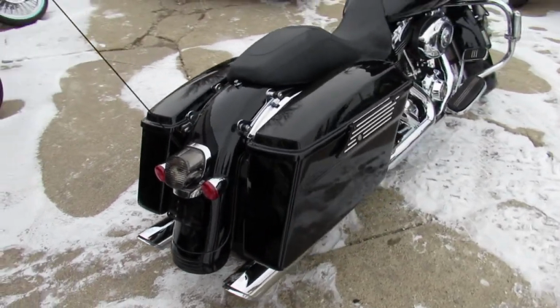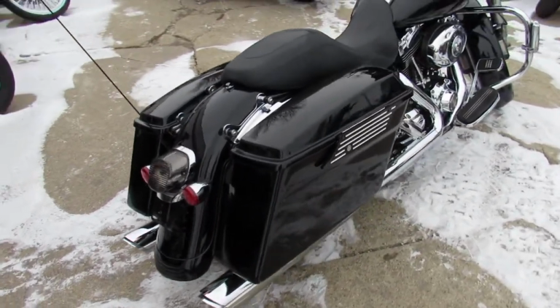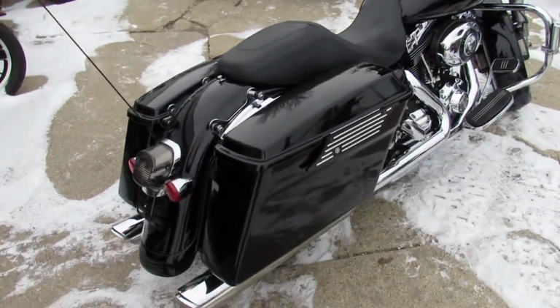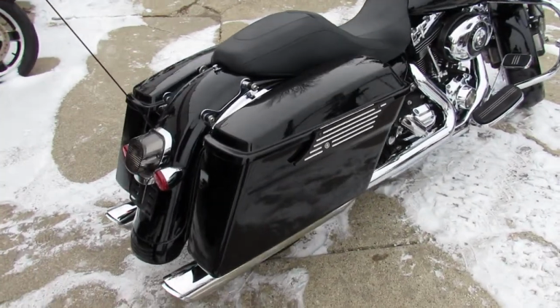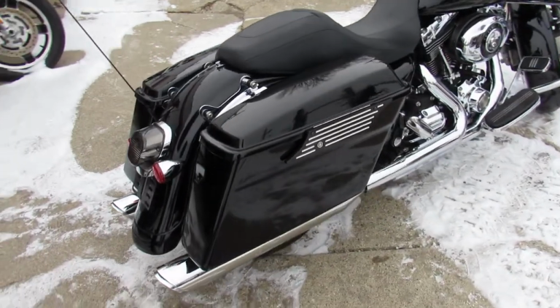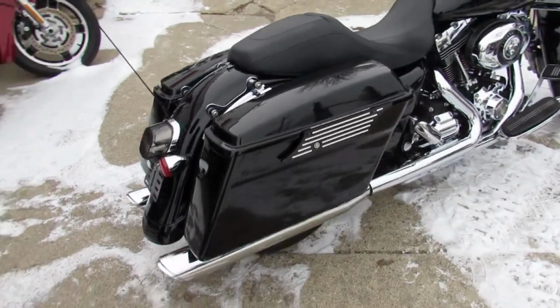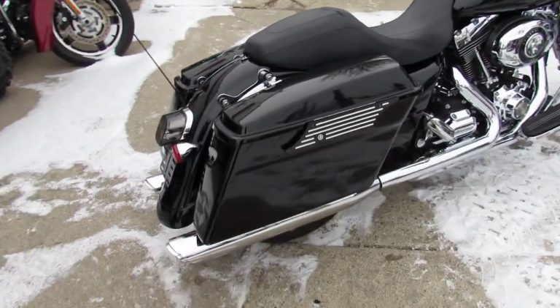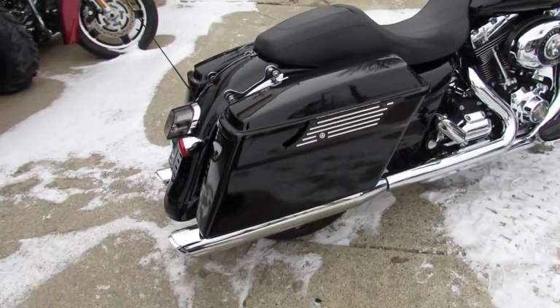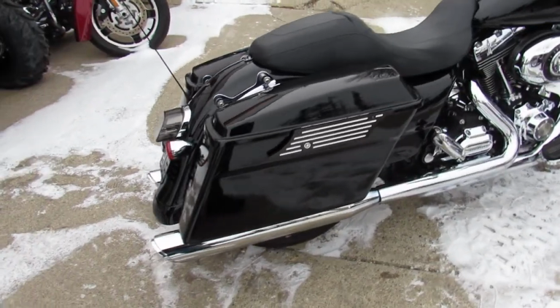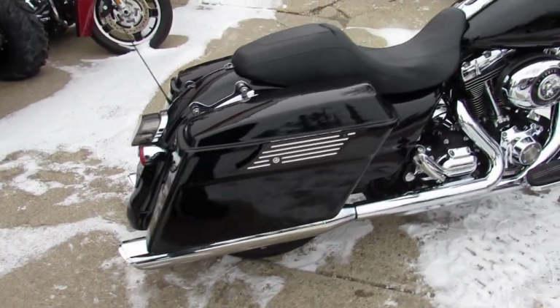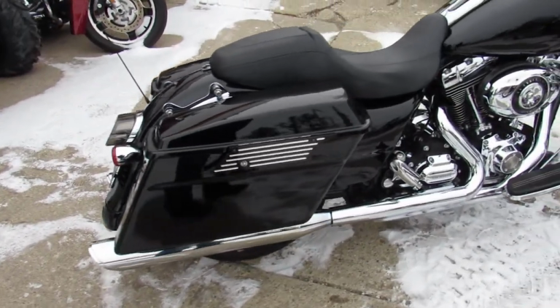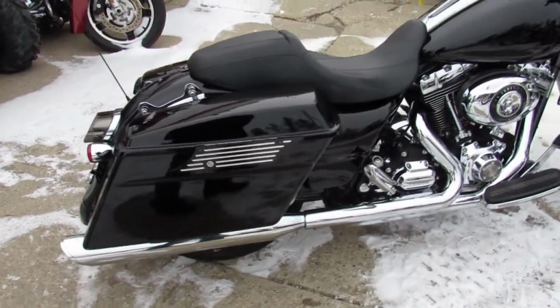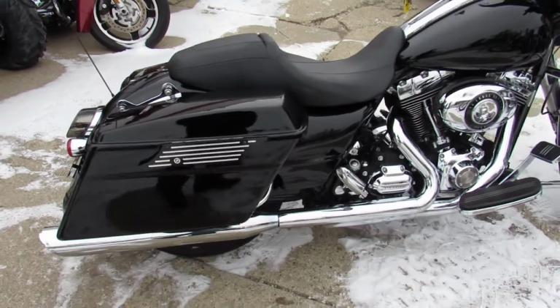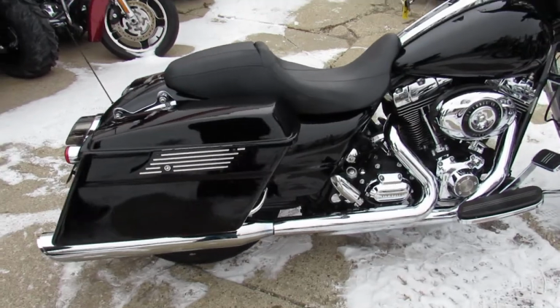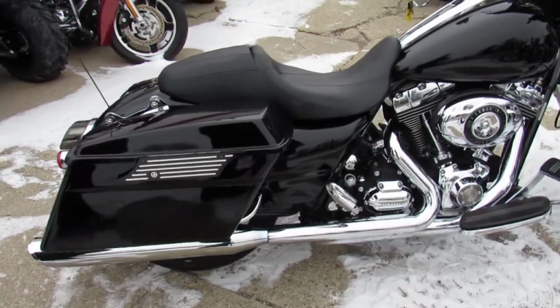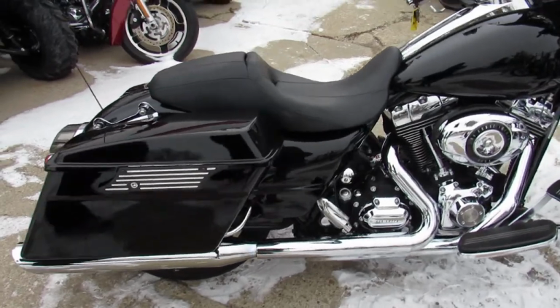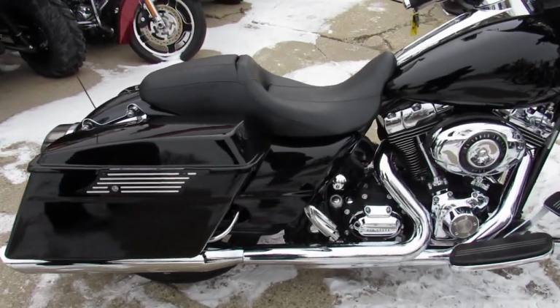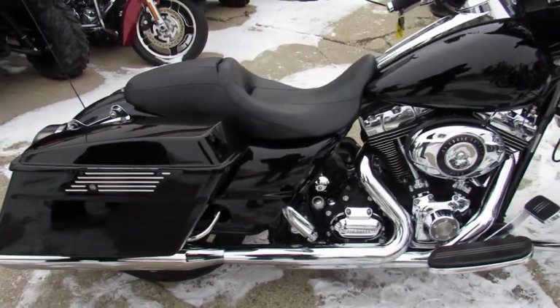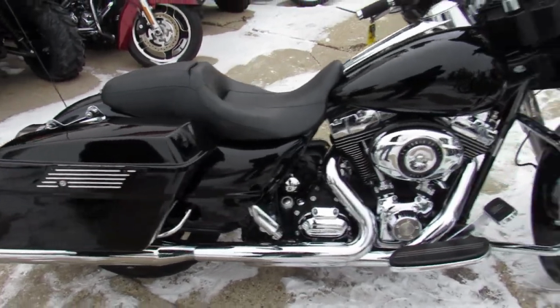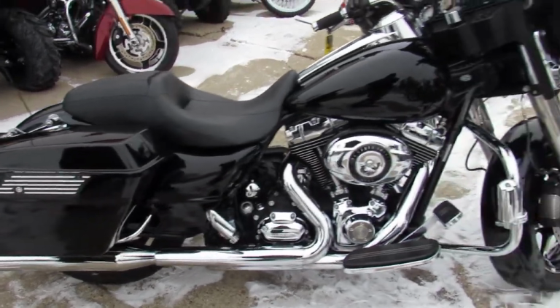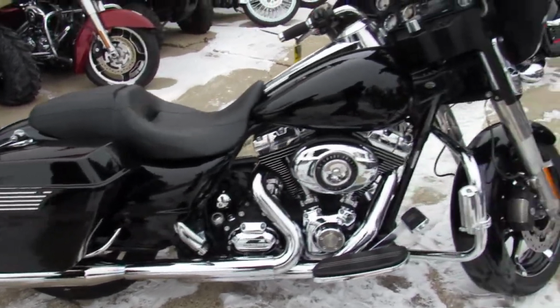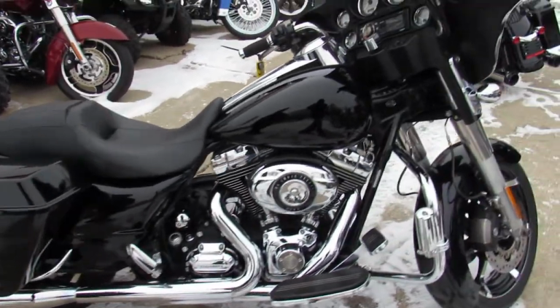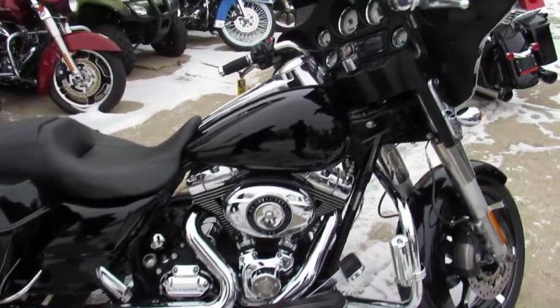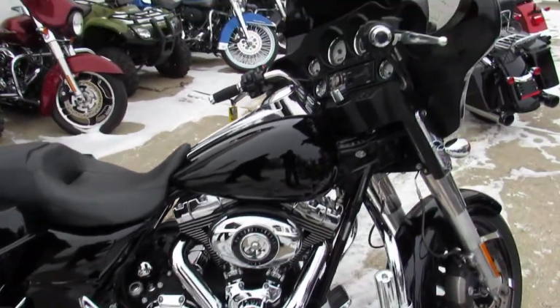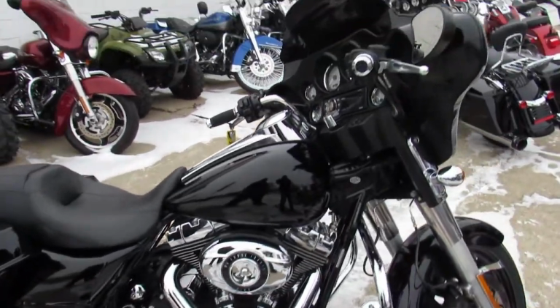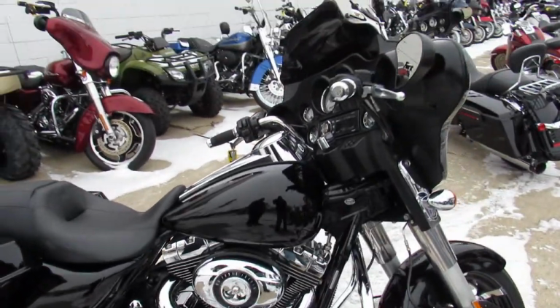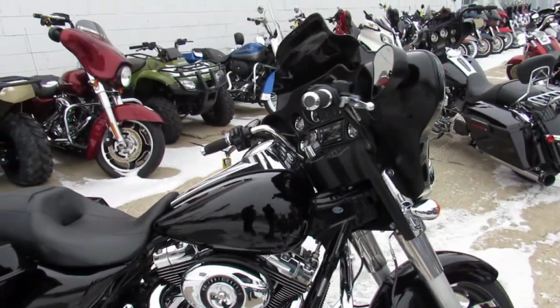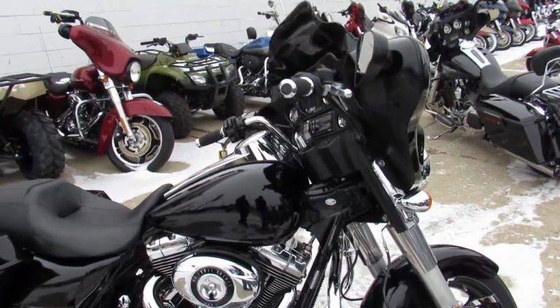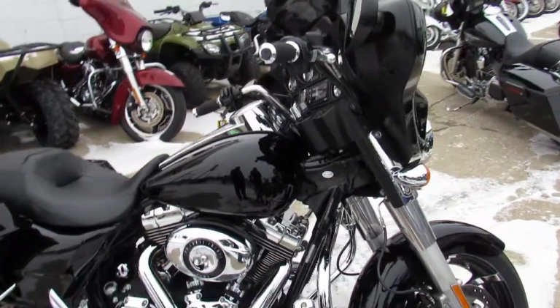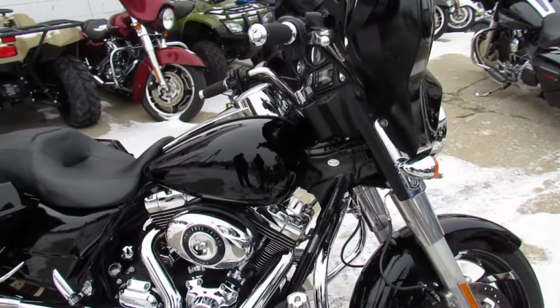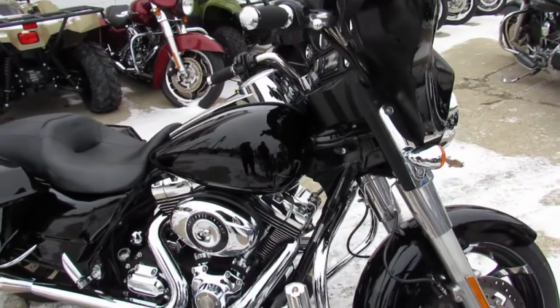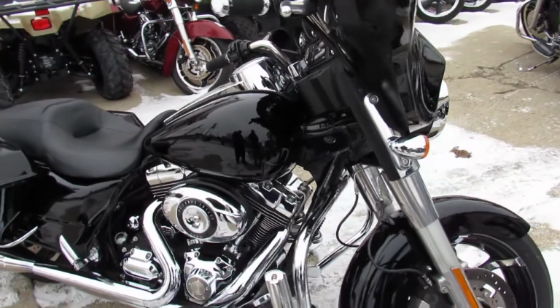It looks black. It's got an RC machine front wheel, tons of chrome, and the dual Vance and Hines exhaust make this sound just as cool as it looks, guys. This one's a good-looking bike.